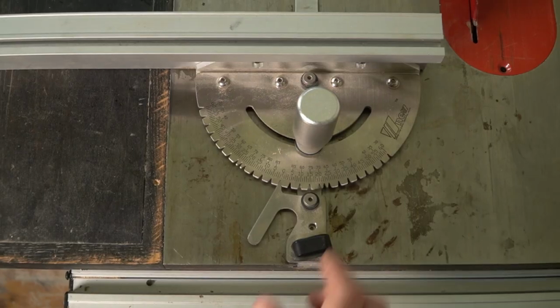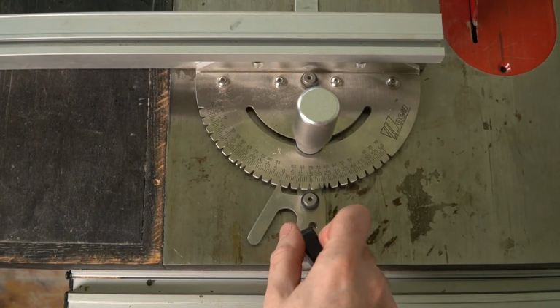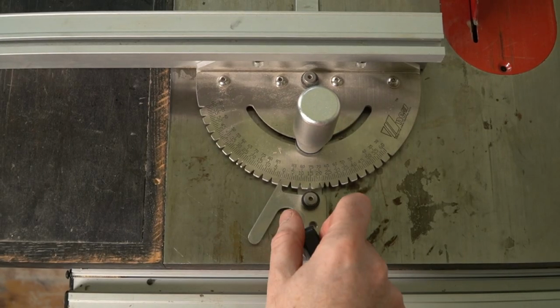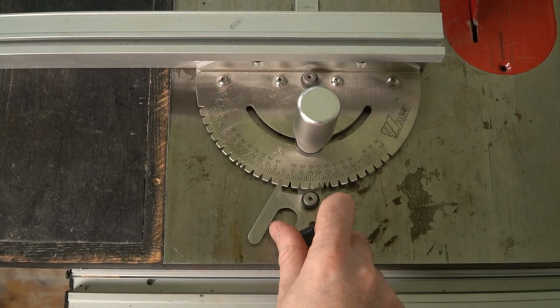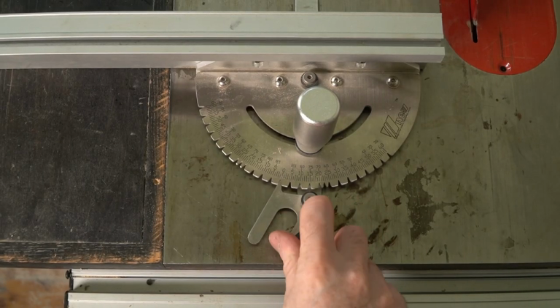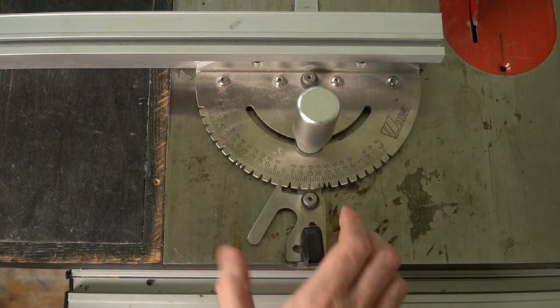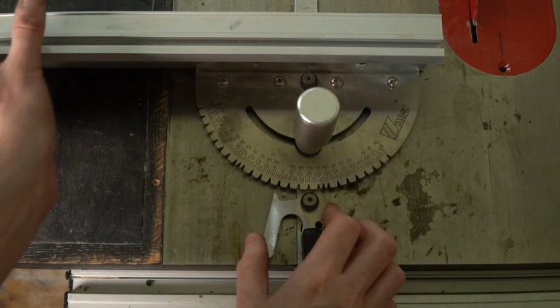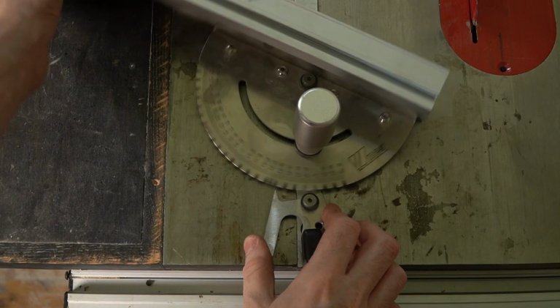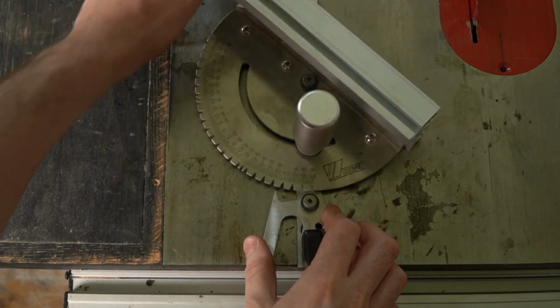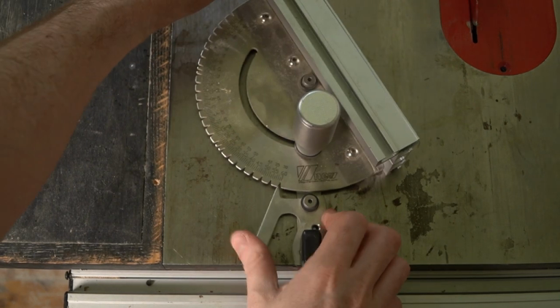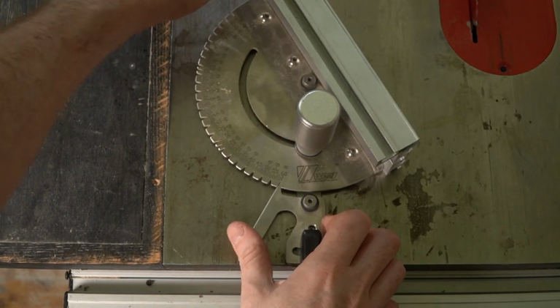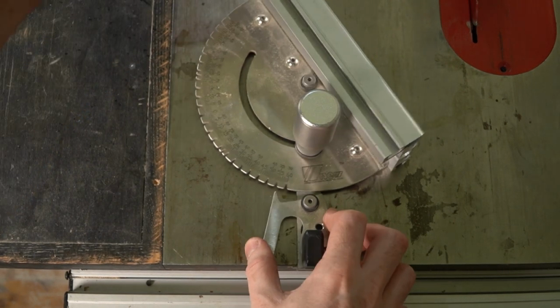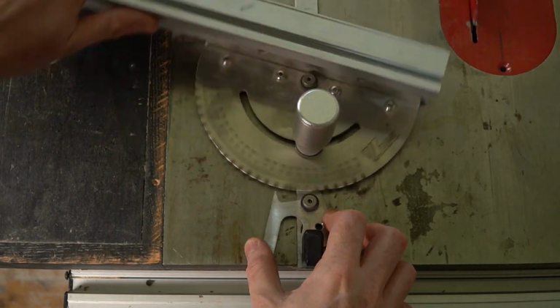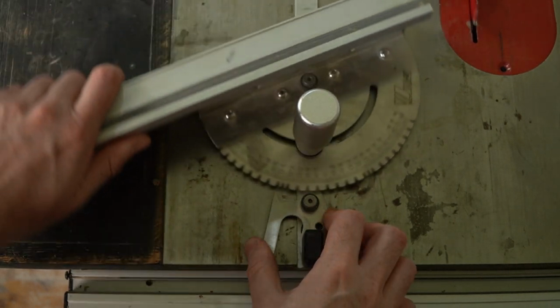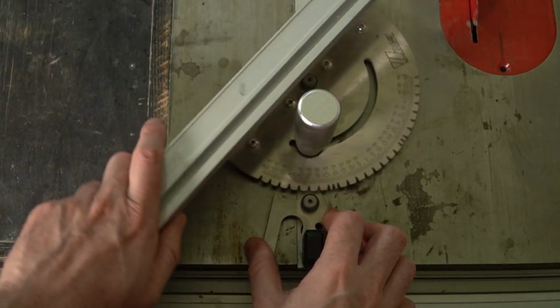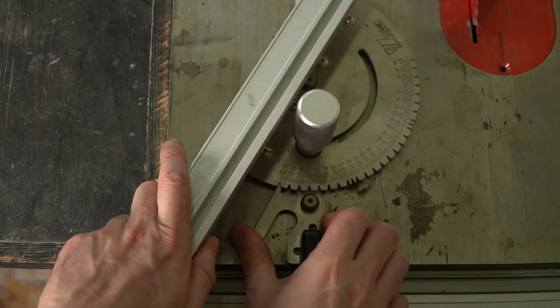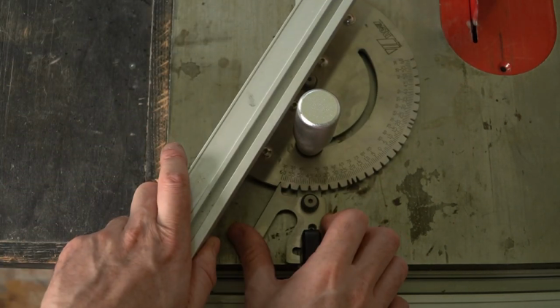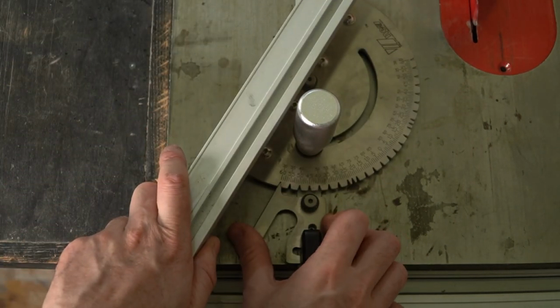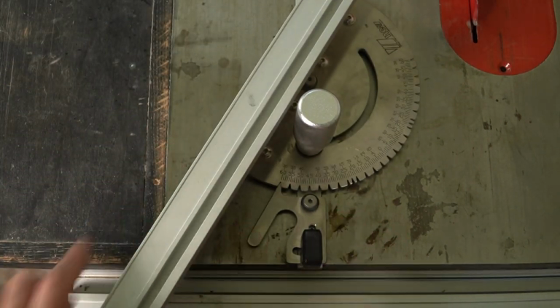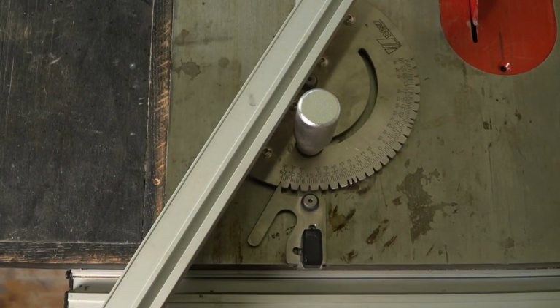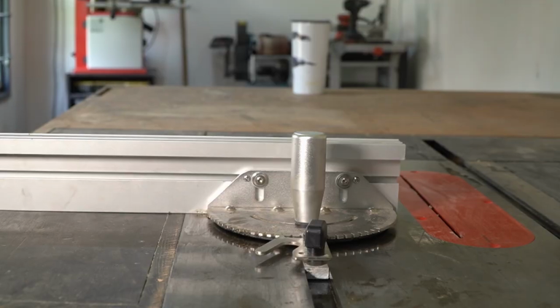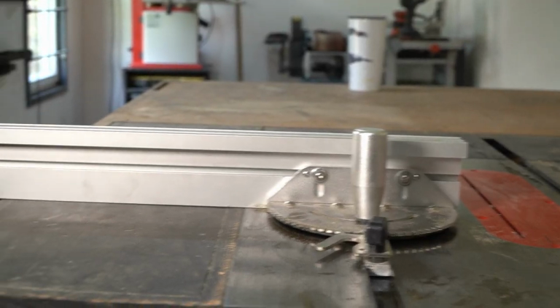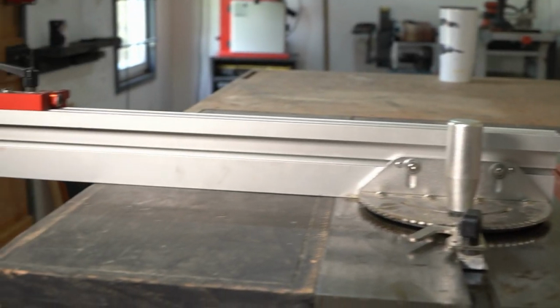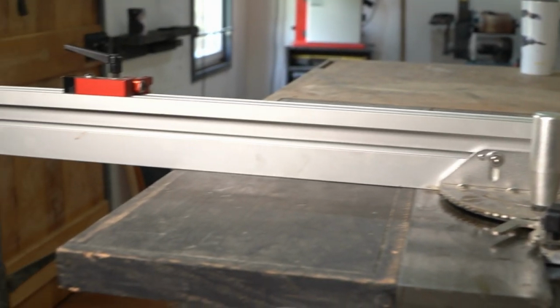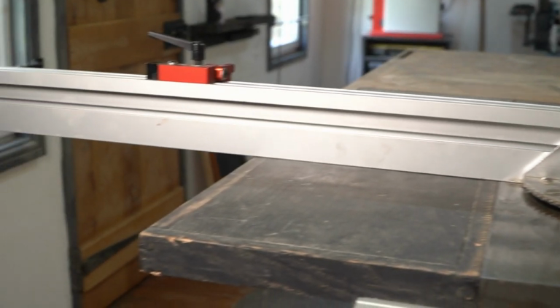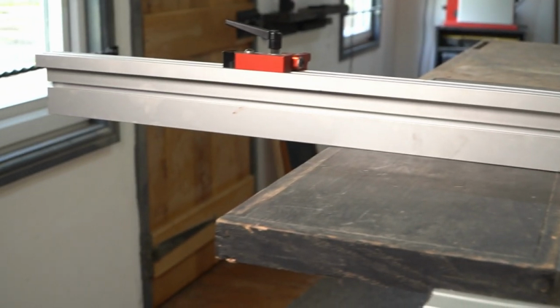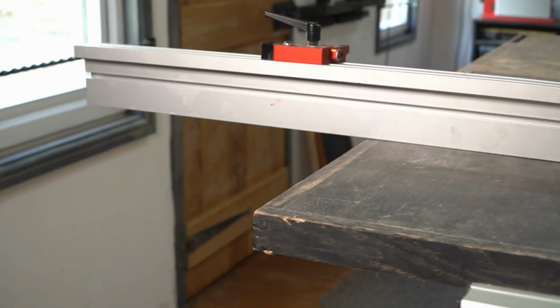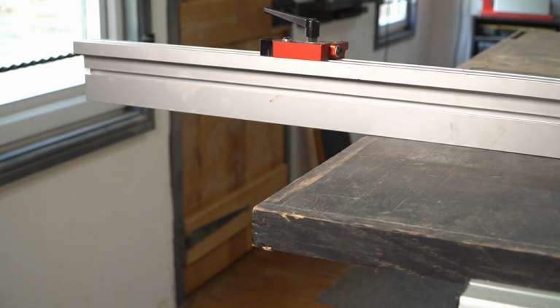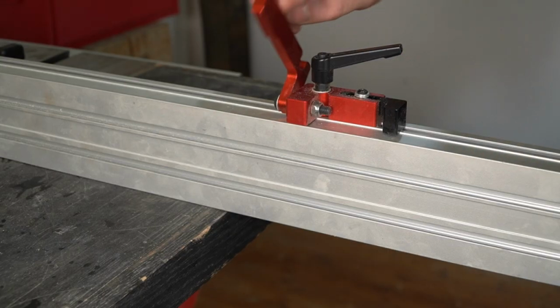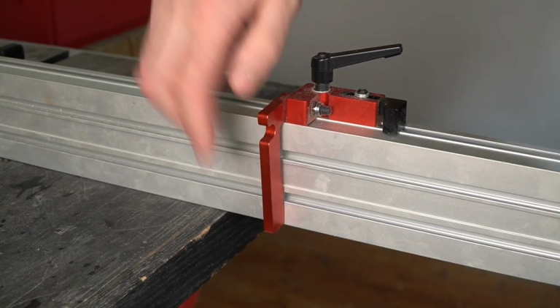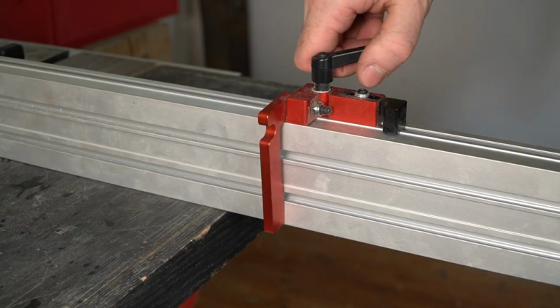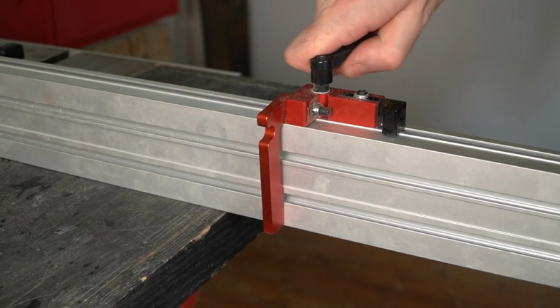You can bevel it for doing angled cuts — this one goes to 60 degrees. What makes them really useful is adding a fence. You can just screw a bit of wood on, but this one has an aluminium fence which means this stop can slide on it.